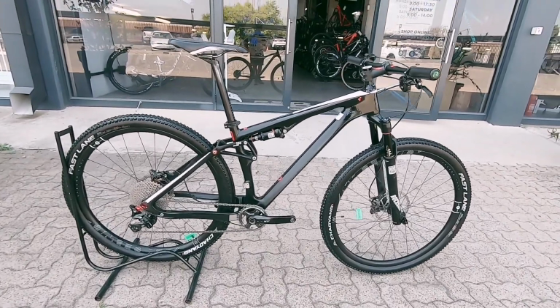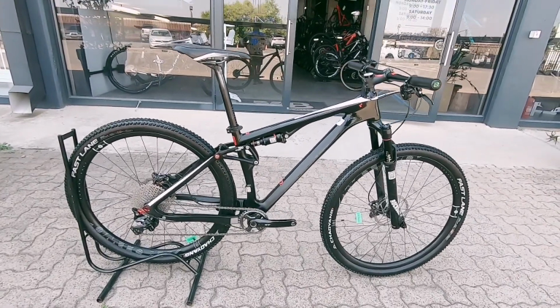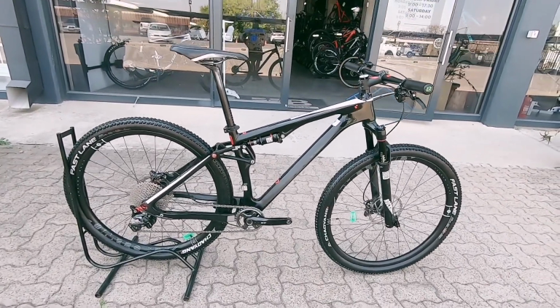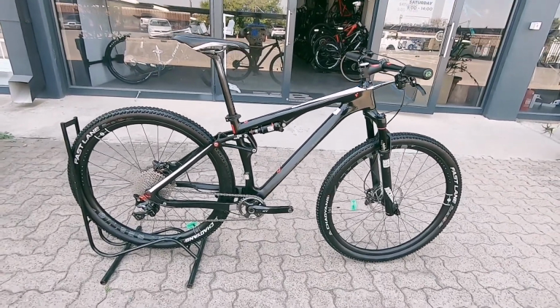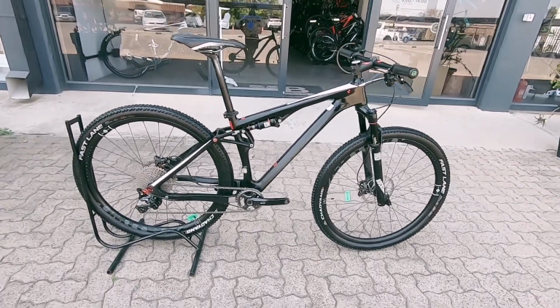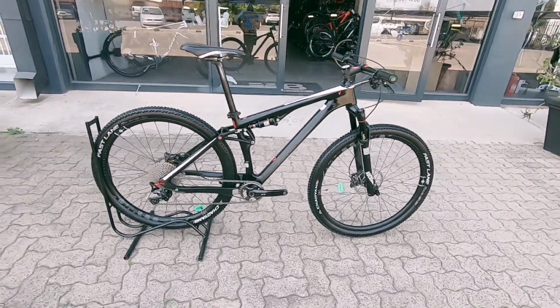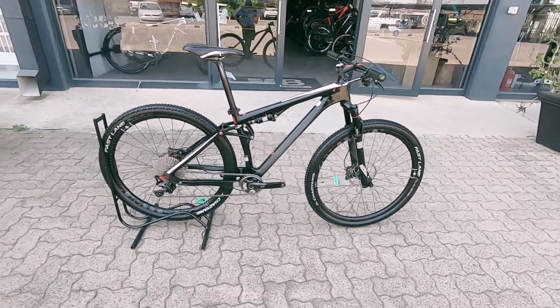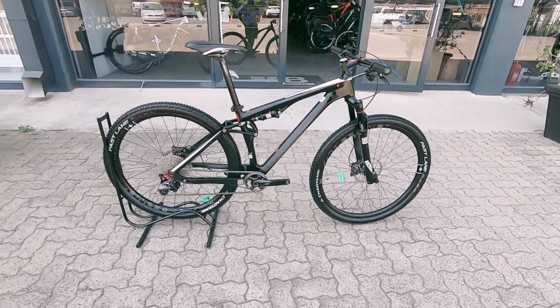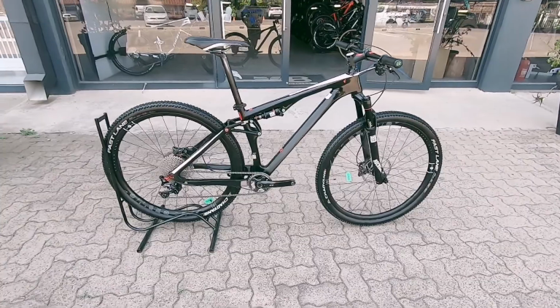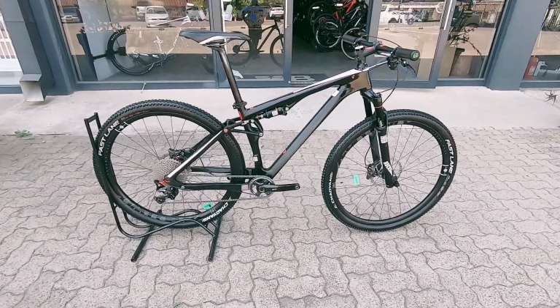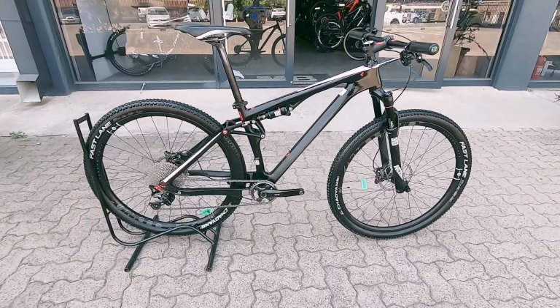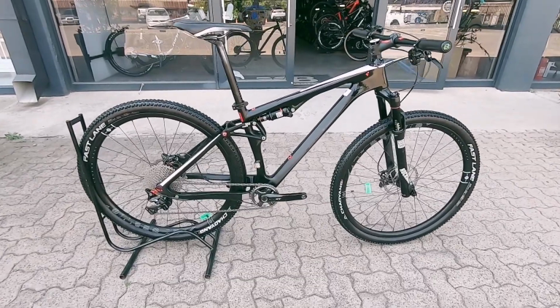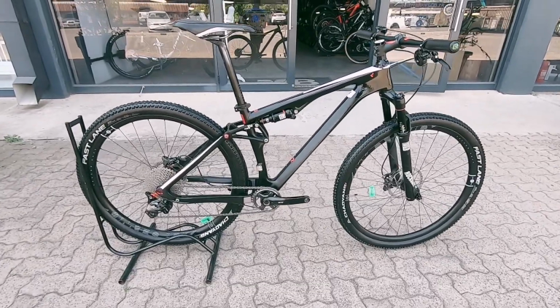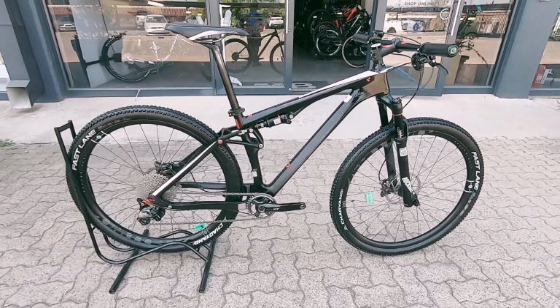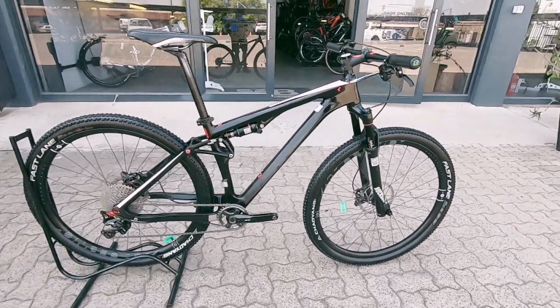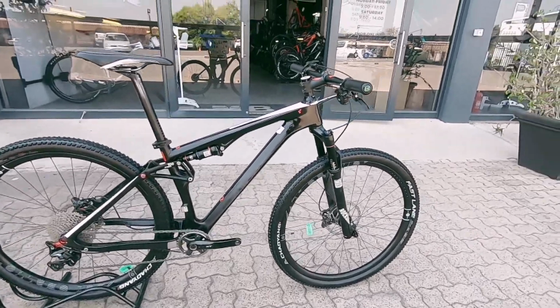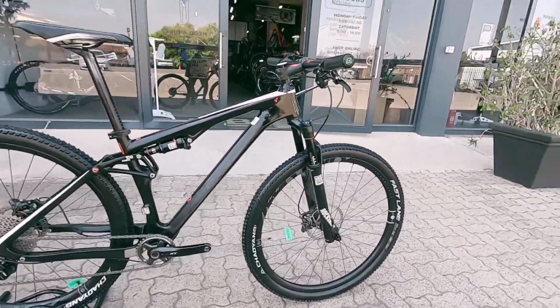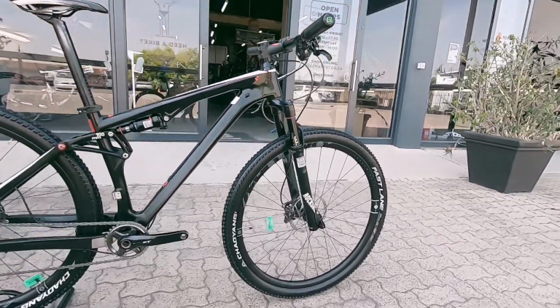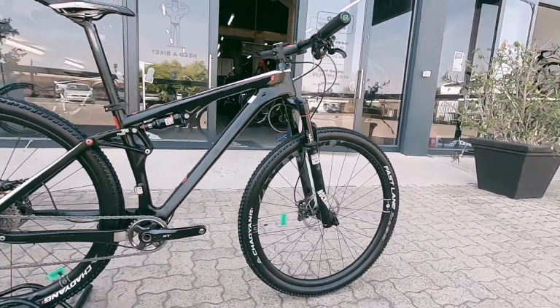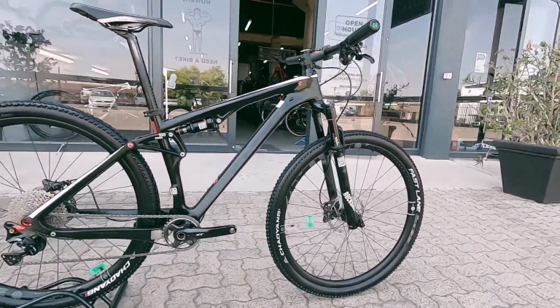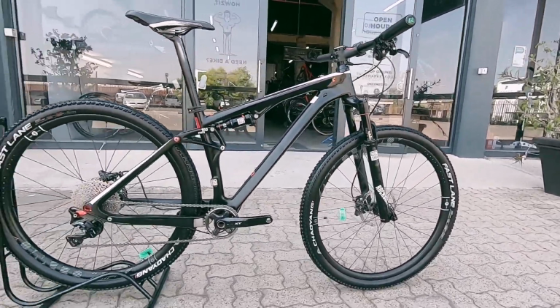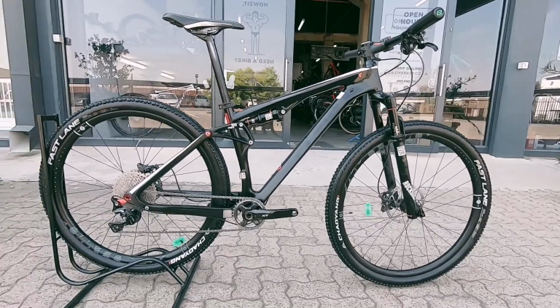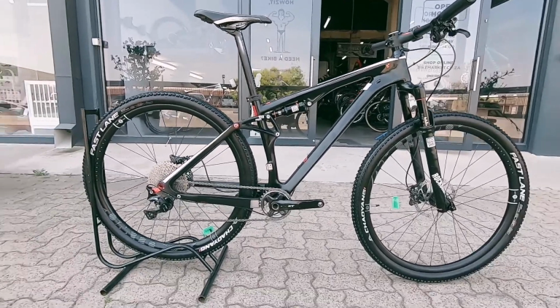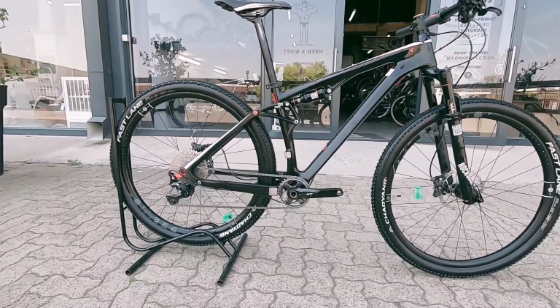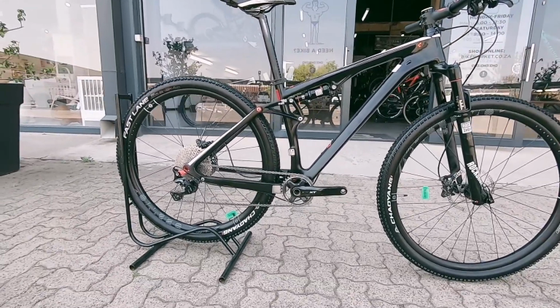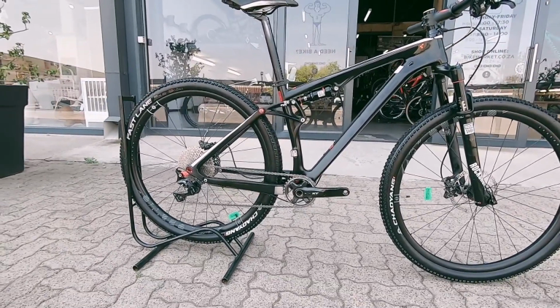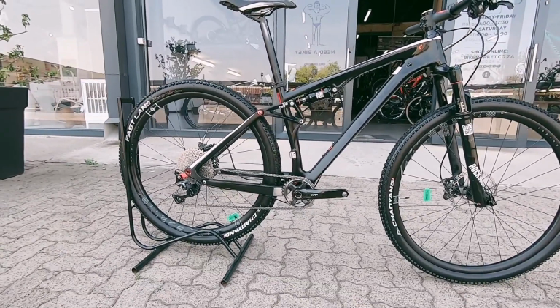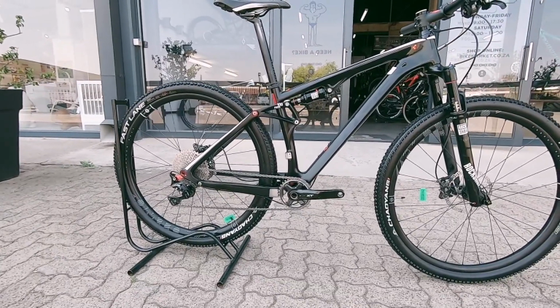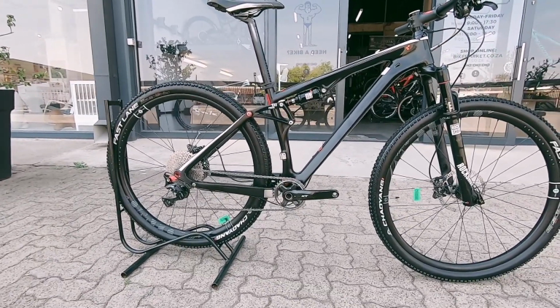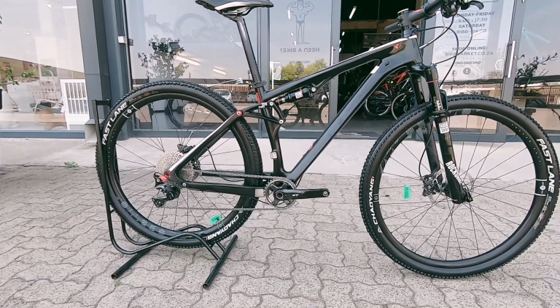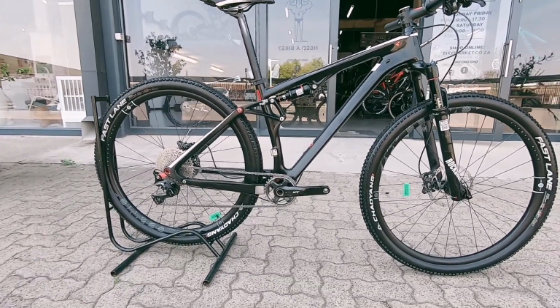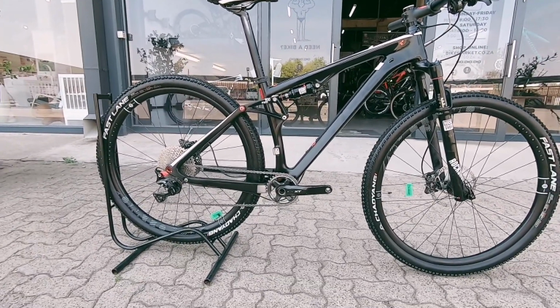We've got this Cube — it's a Cube AMS. This is a perfect little XC weapon featuring 100 mils of travel all around, that RockShox suspension giving you all the capabilities you need to tear up an XC course.